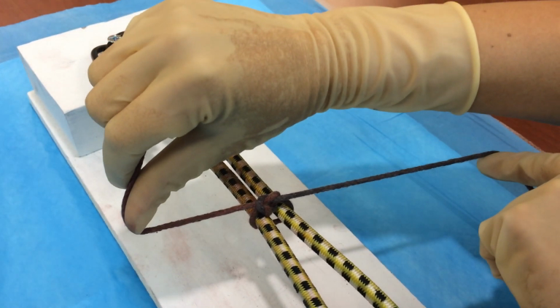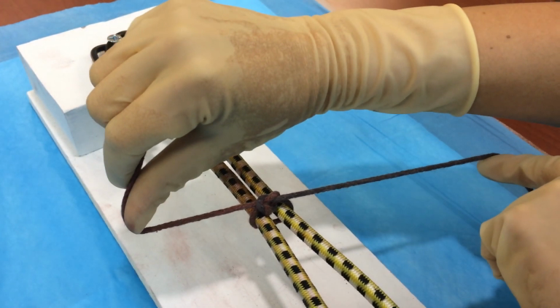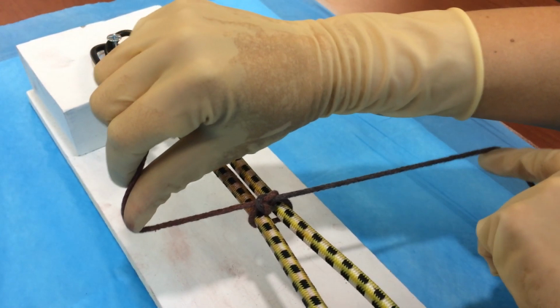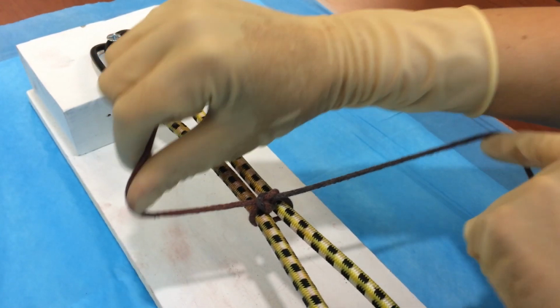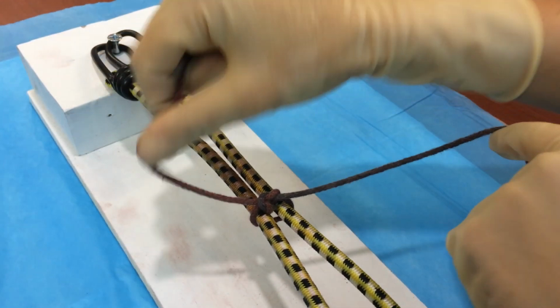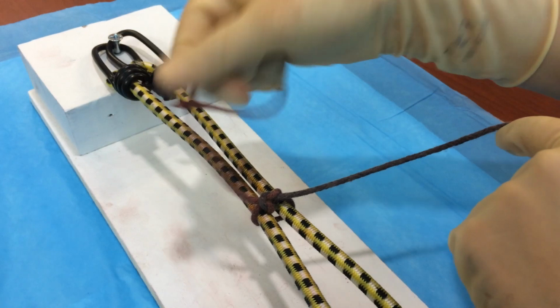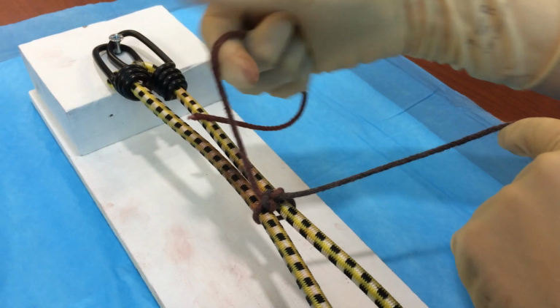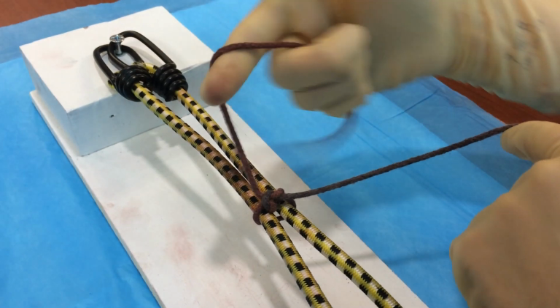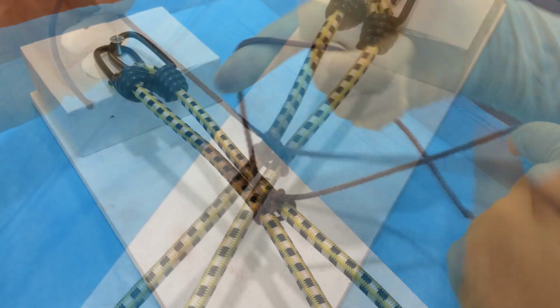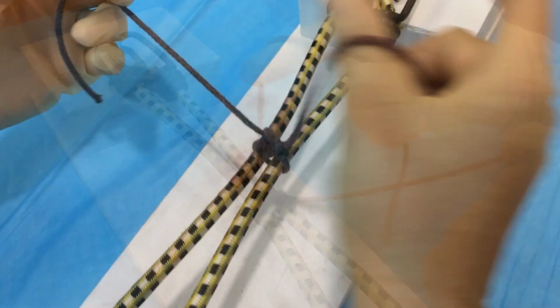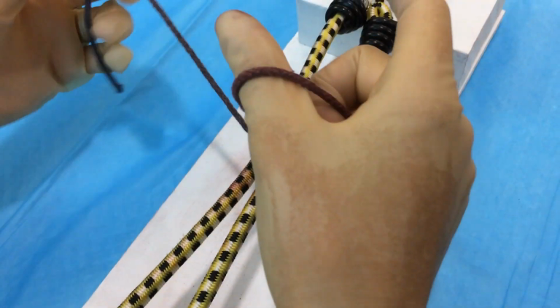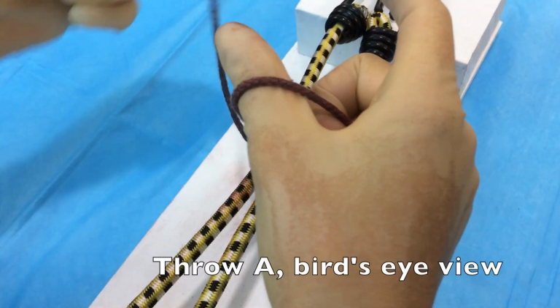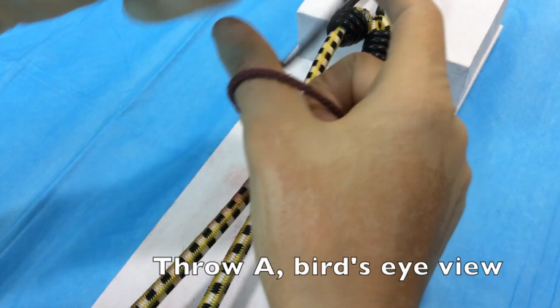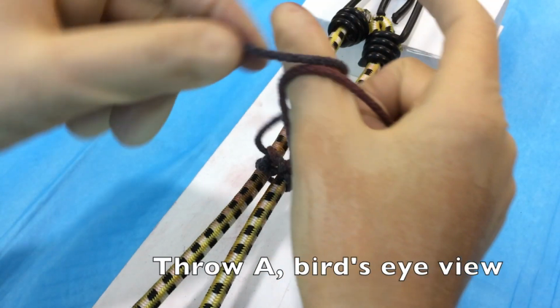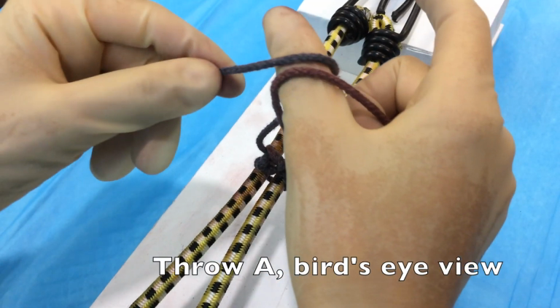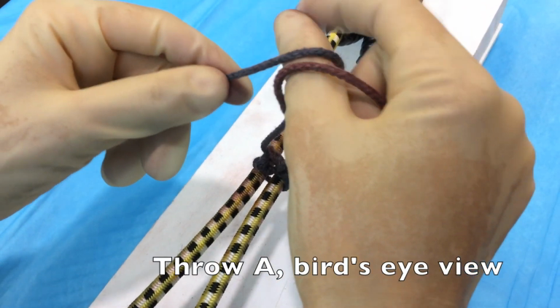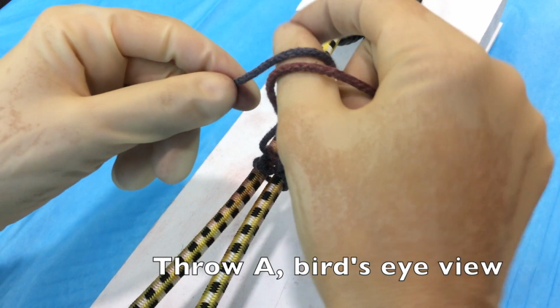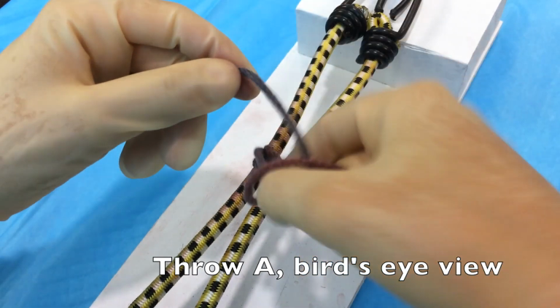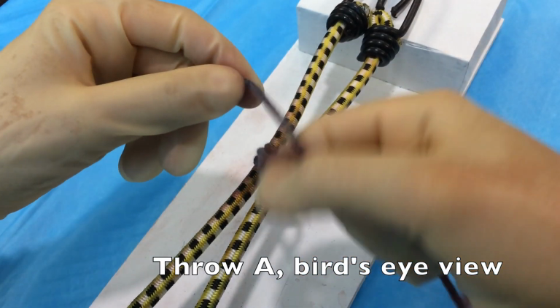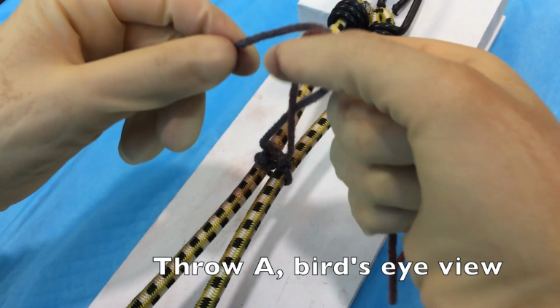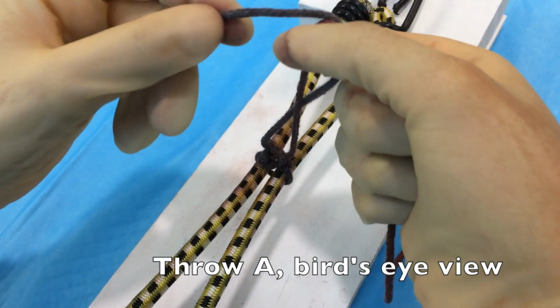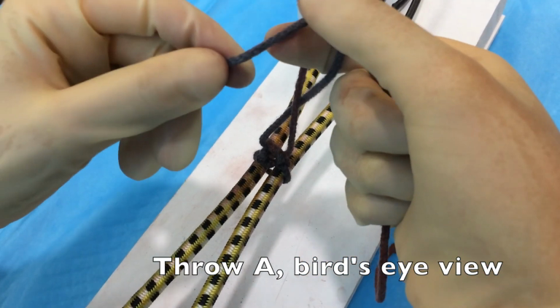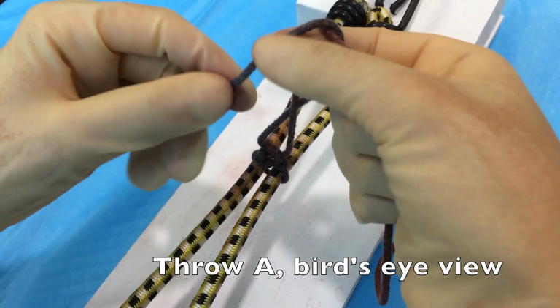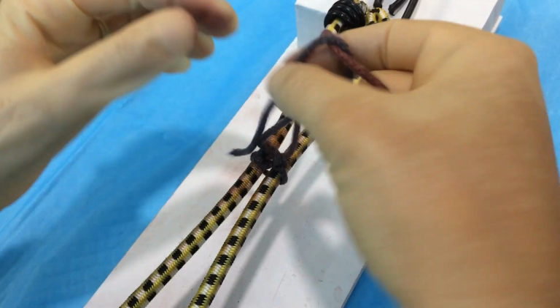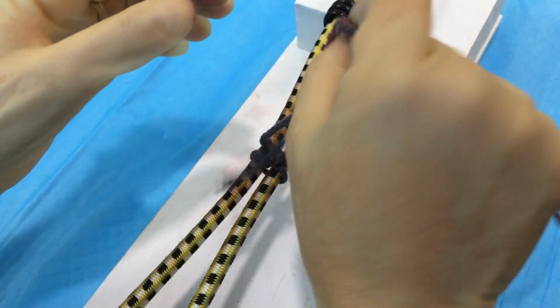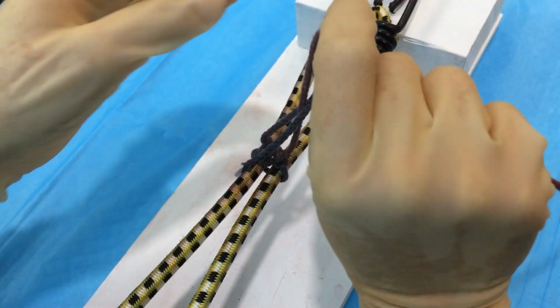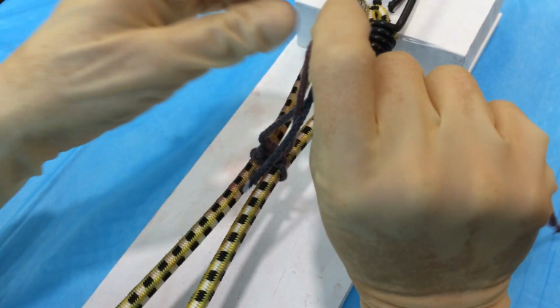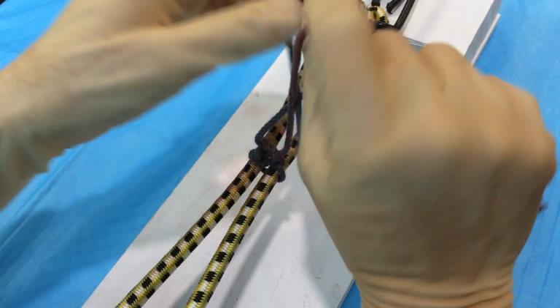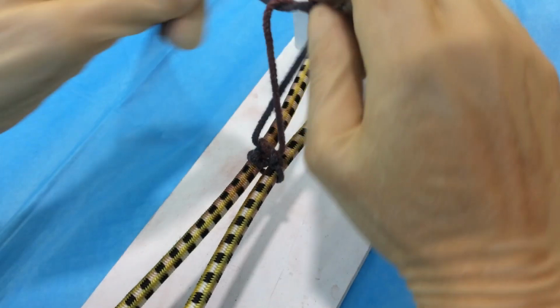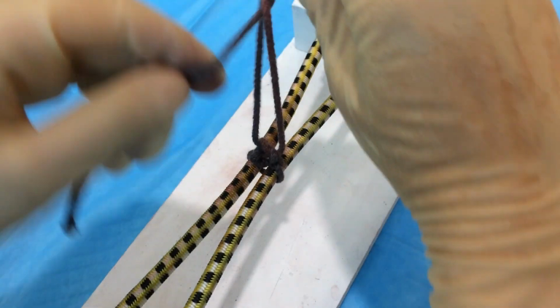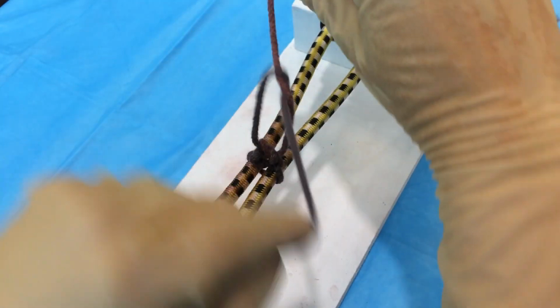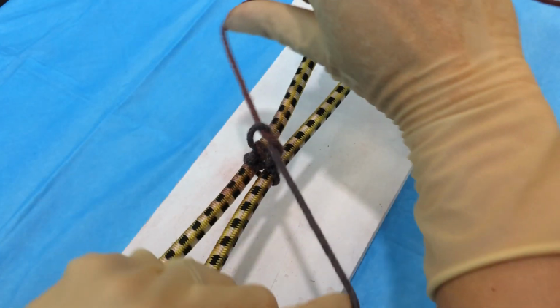Let's take a look at this one more time, this time from a bird's eye perspective. I'll take that strand in my left hand, cross it in front of my thumb, make my bird's beak and pass it through the loop, grab the free strand and push it through and retrieve it with my left hand, crossing my hands to make the knot lie flat.